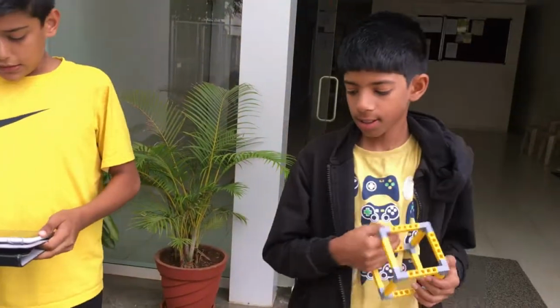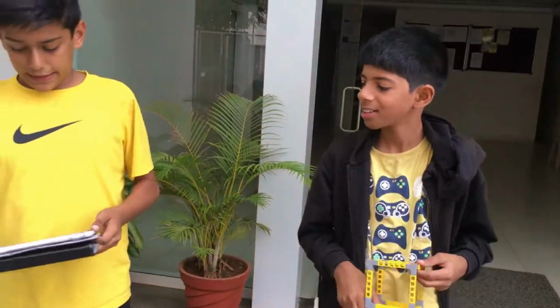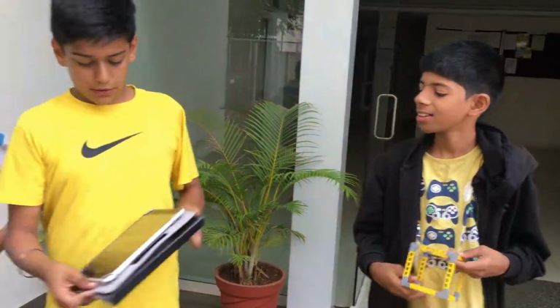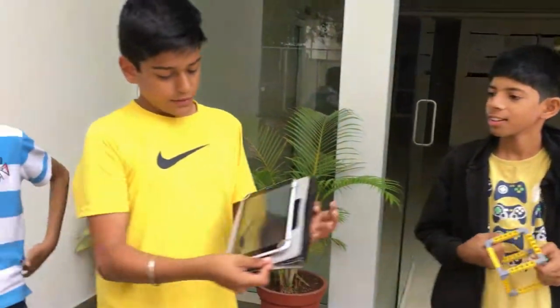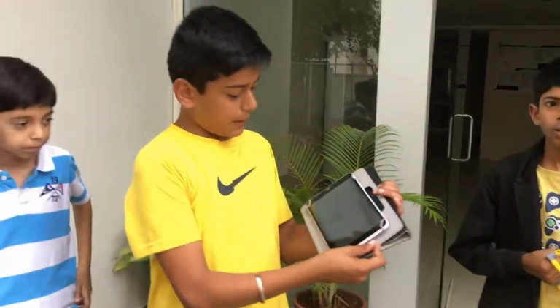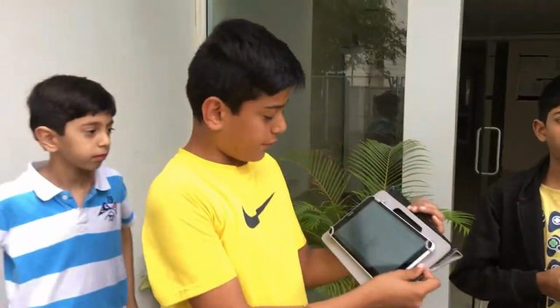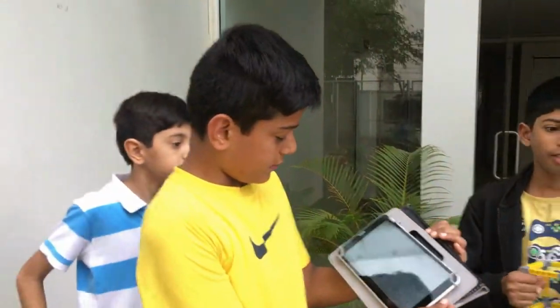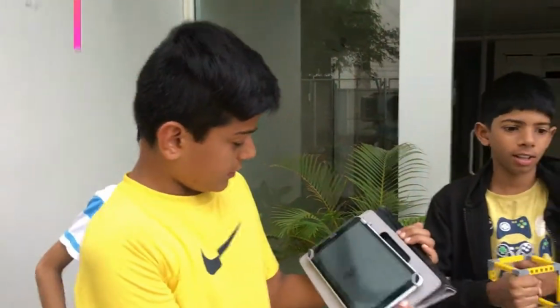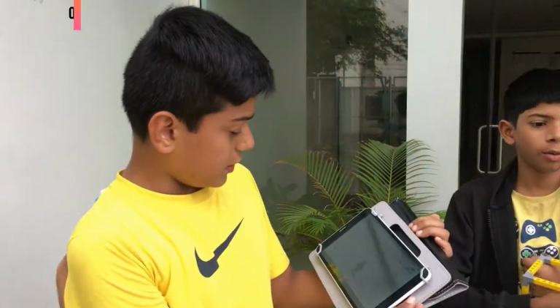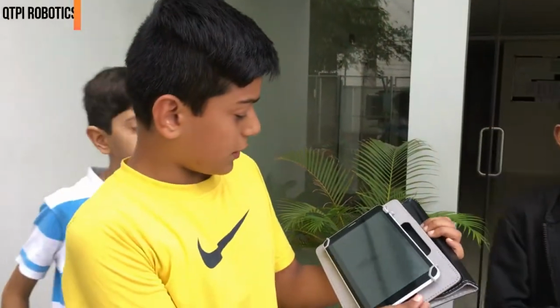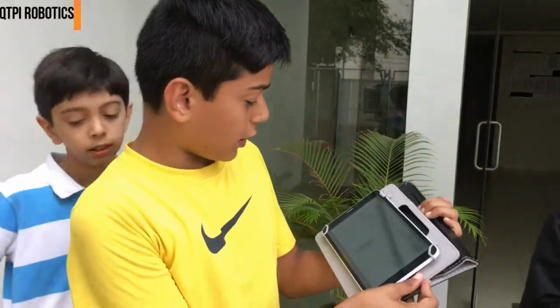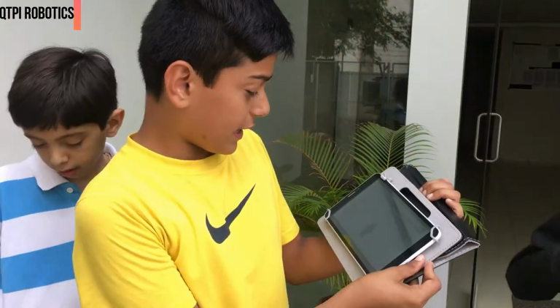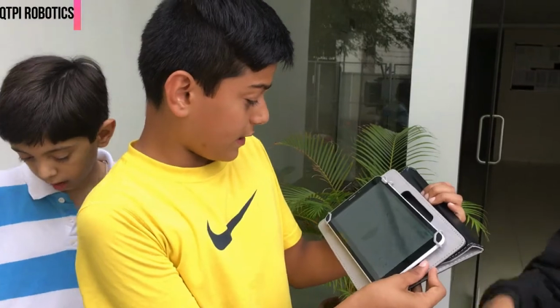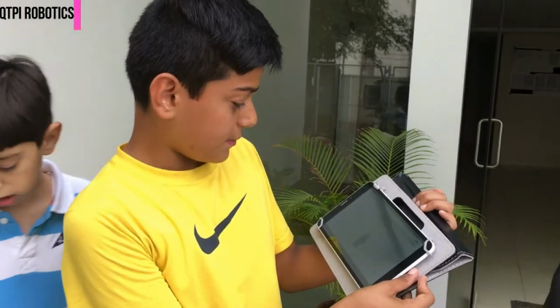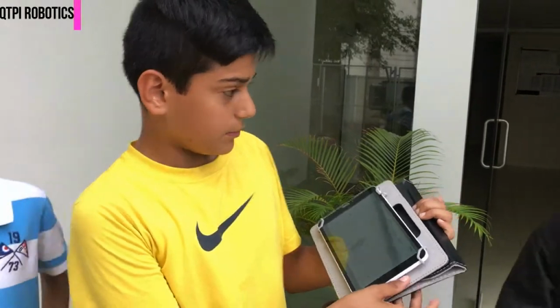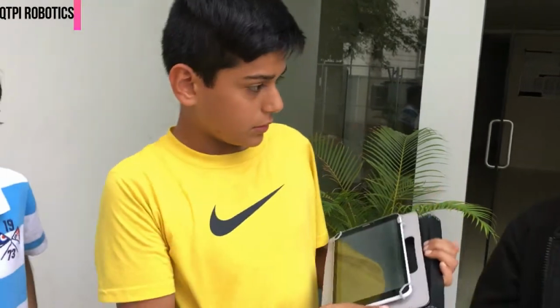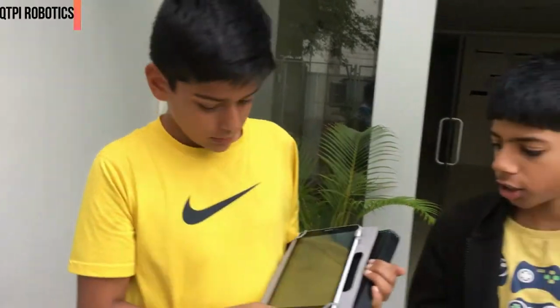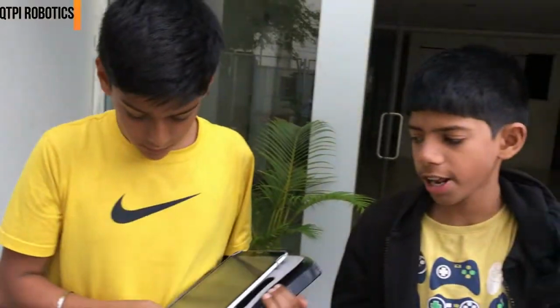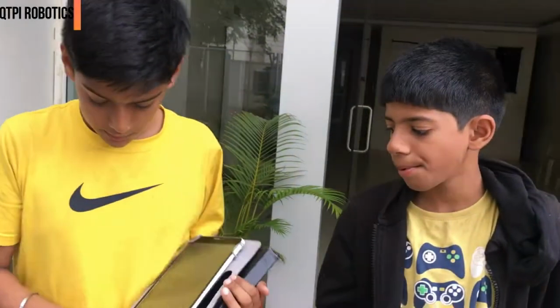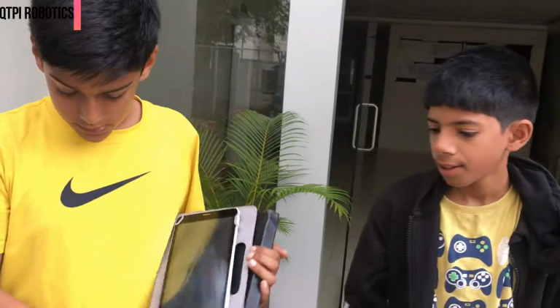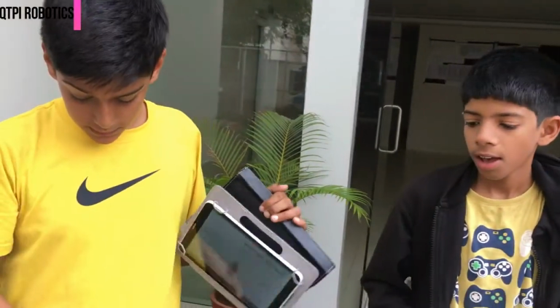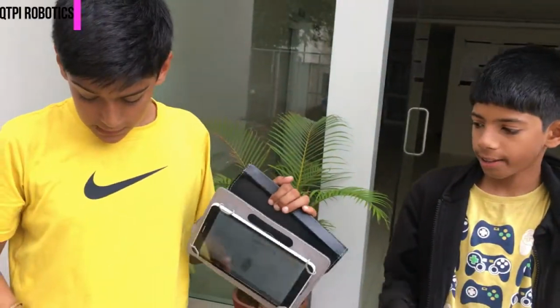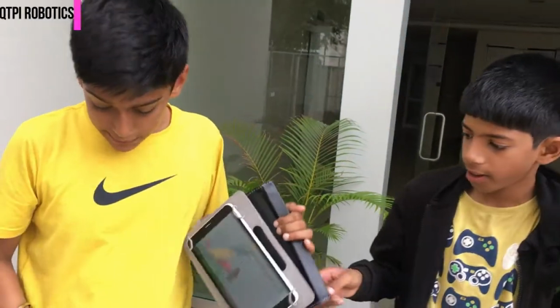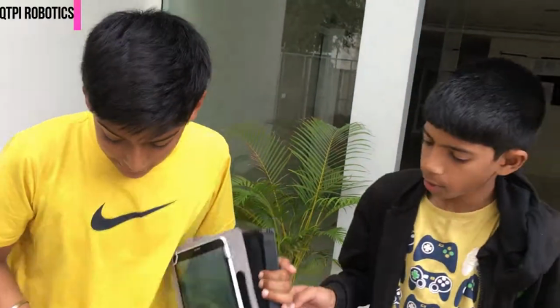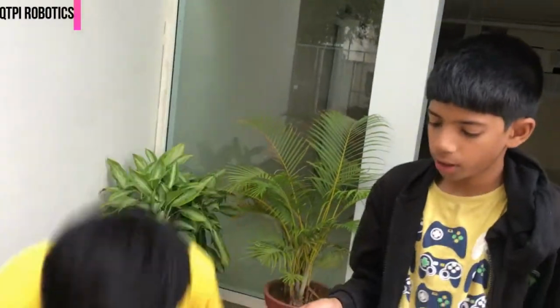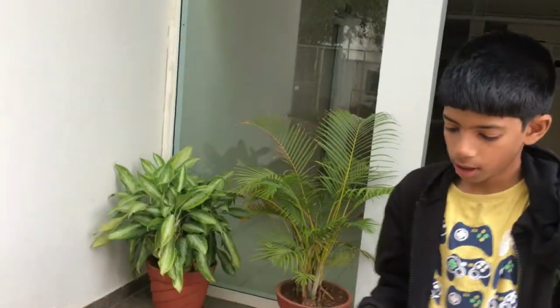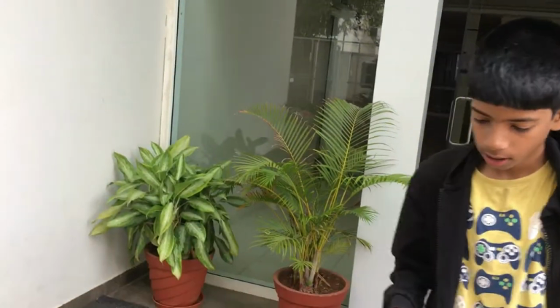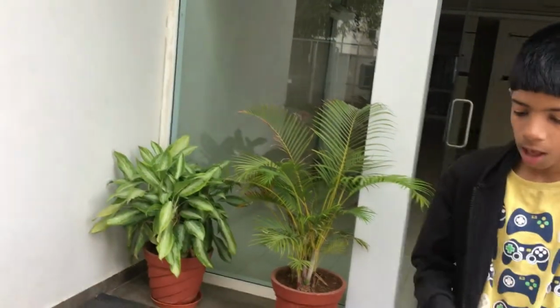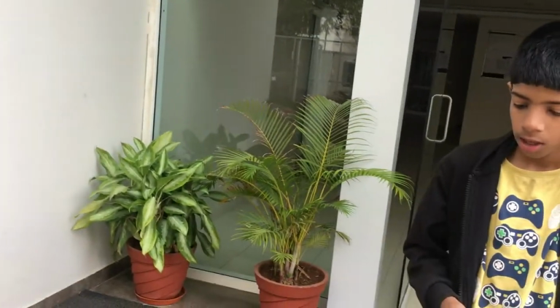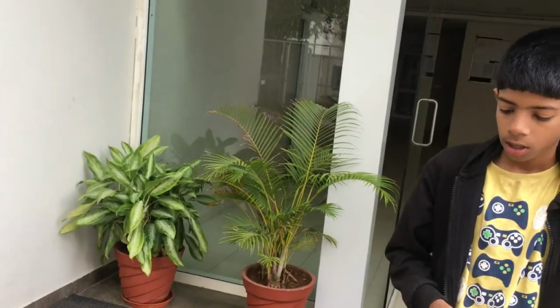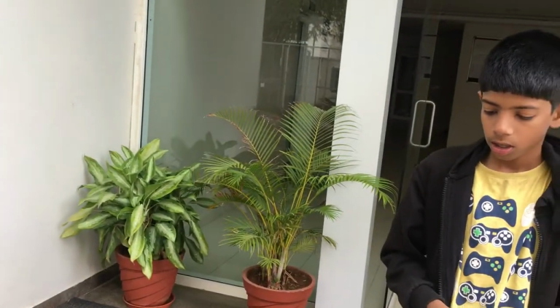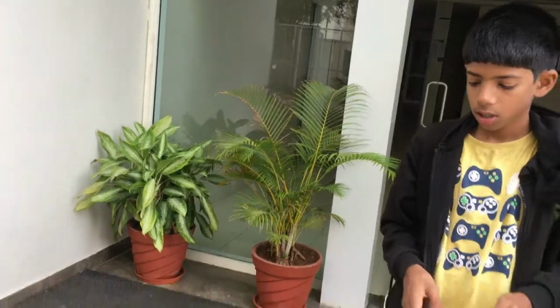And as you can see, we have connected it with Bluetooth on the tab. And this is the IR sensor, as you can see.